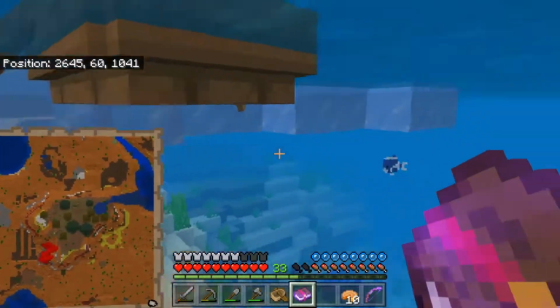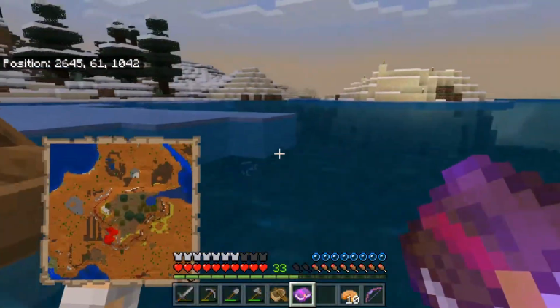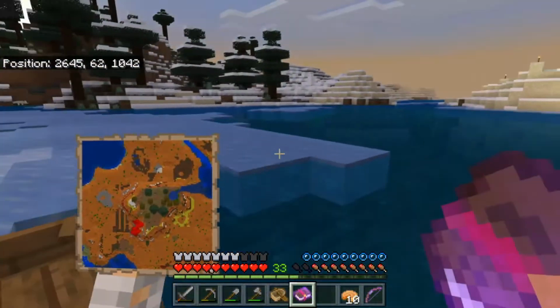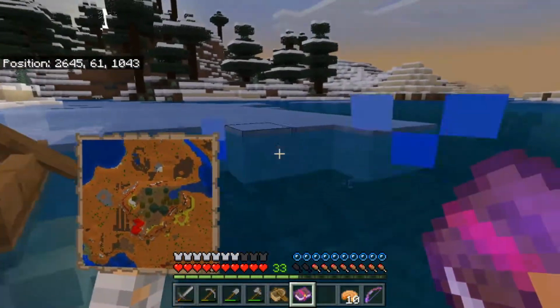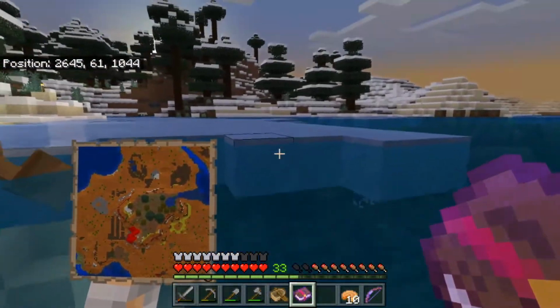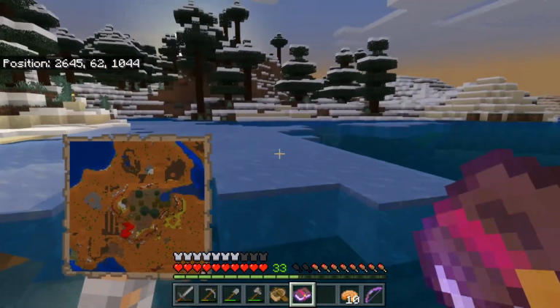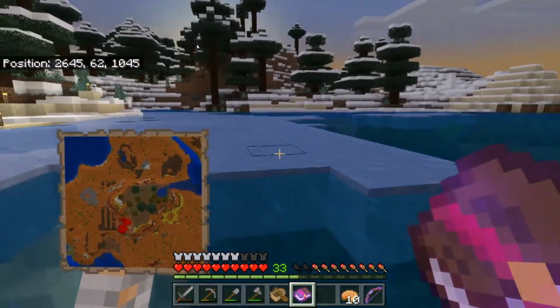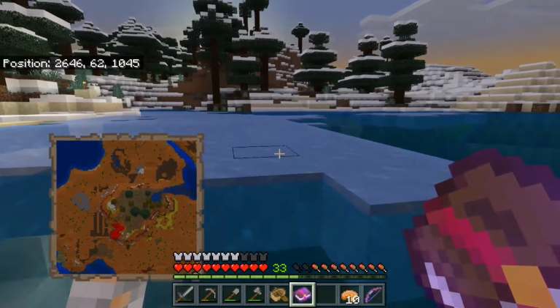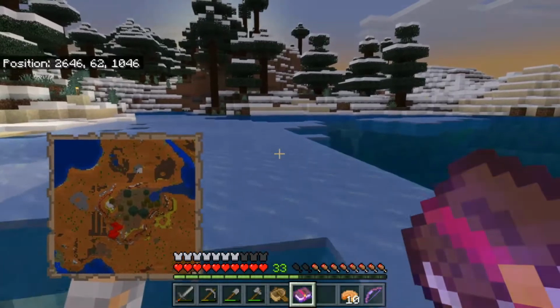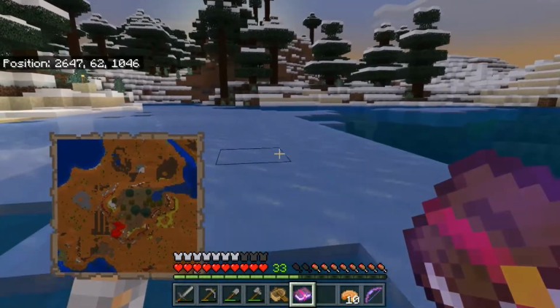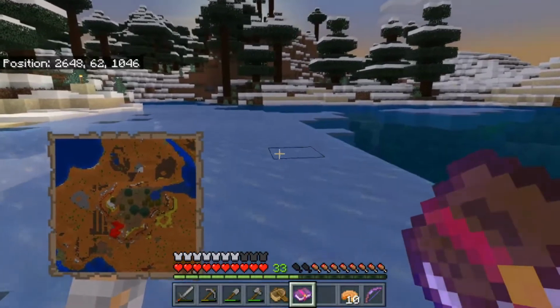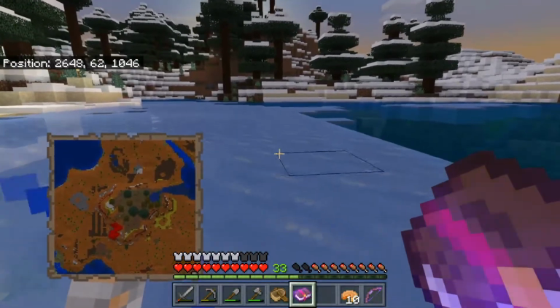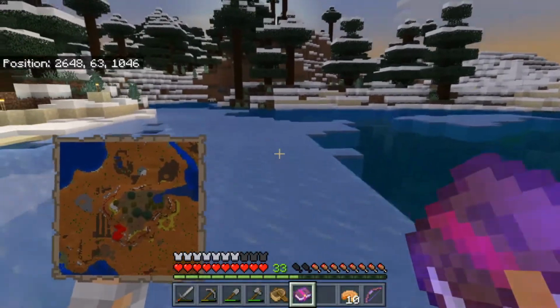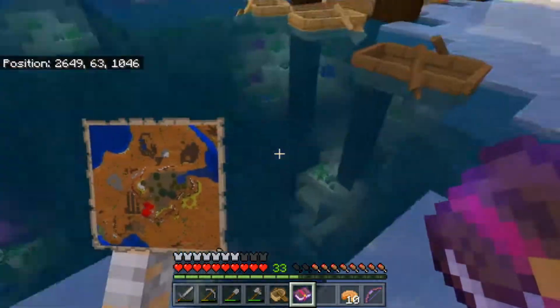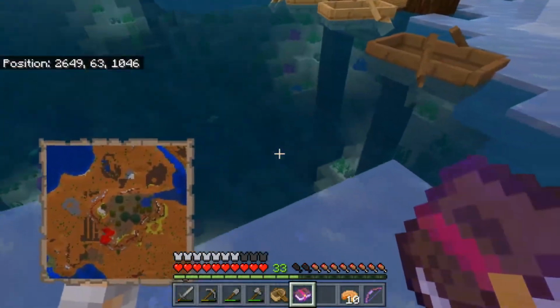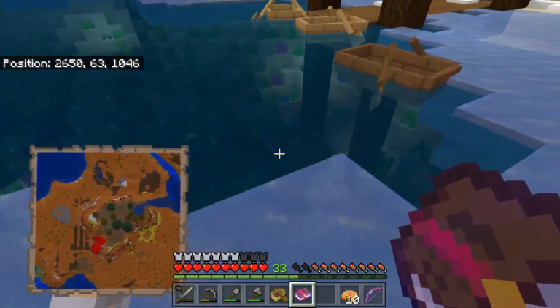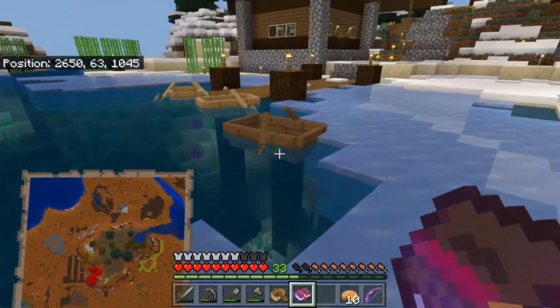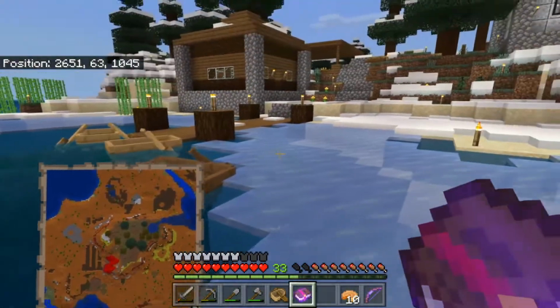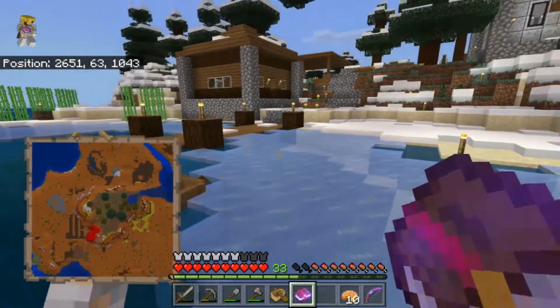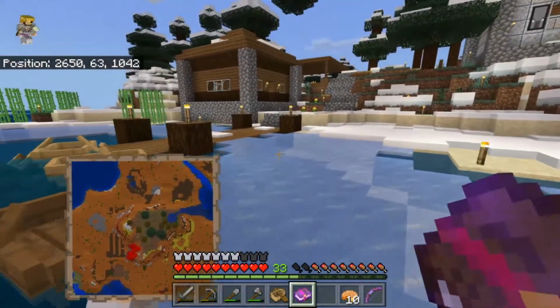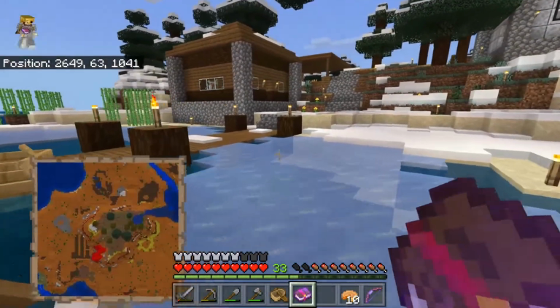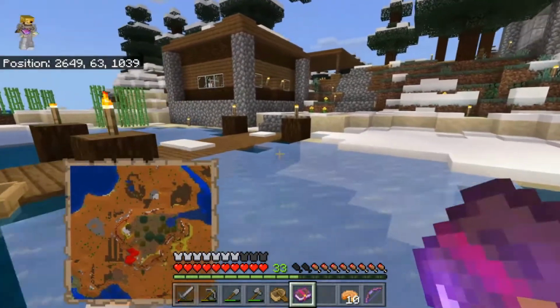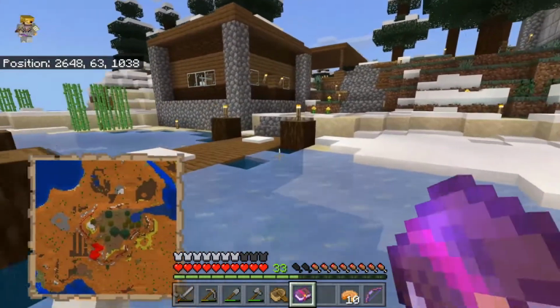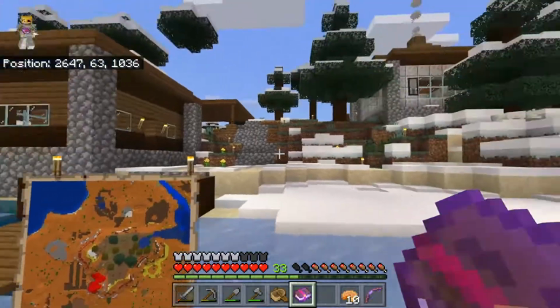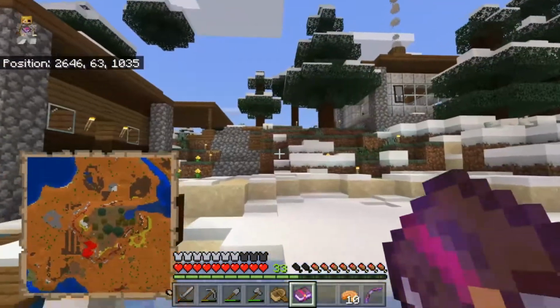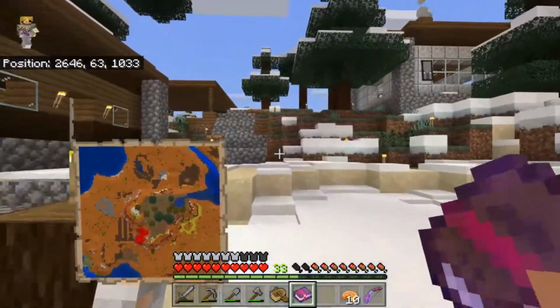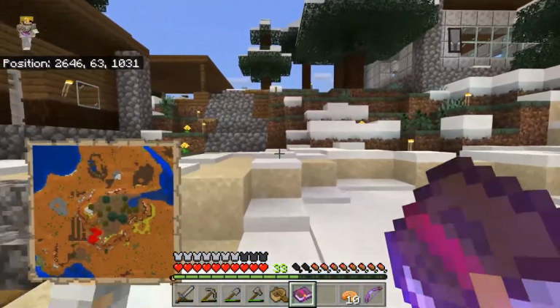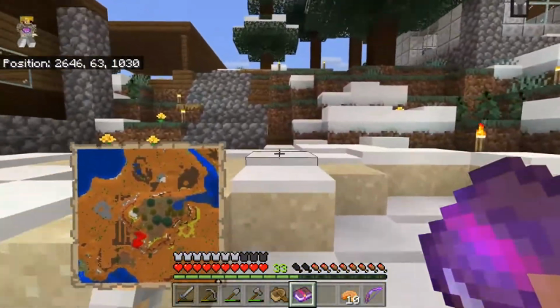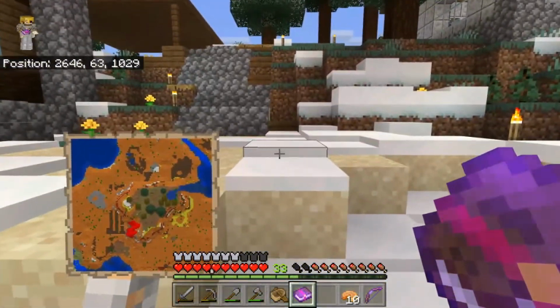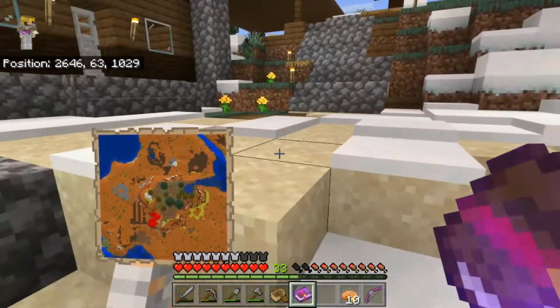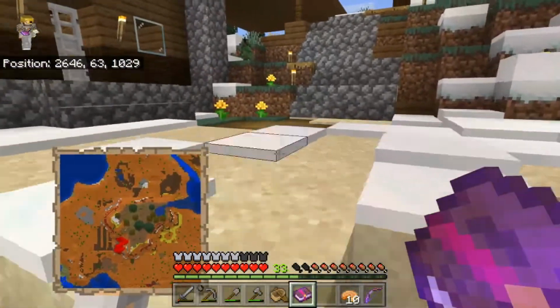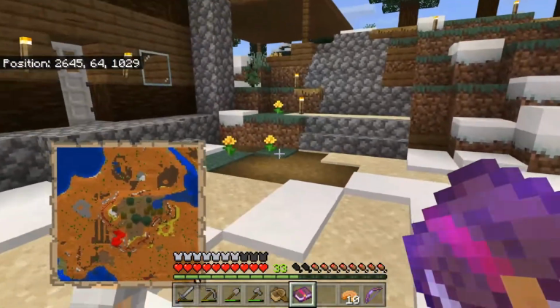There are puffer fish all in this ocean and it's absolutely terrifying. He's got so many different boats here - I don't even know what he's working on - but it looks like he's got two little houses here.